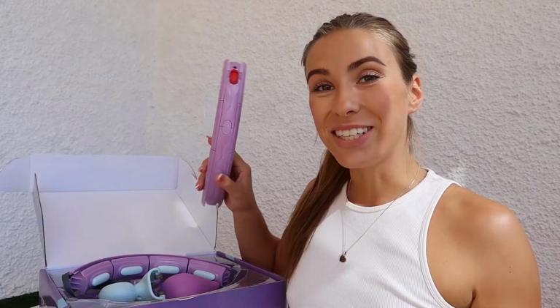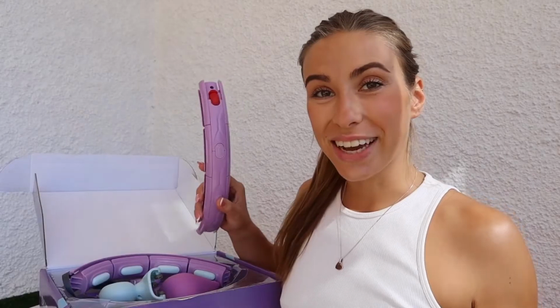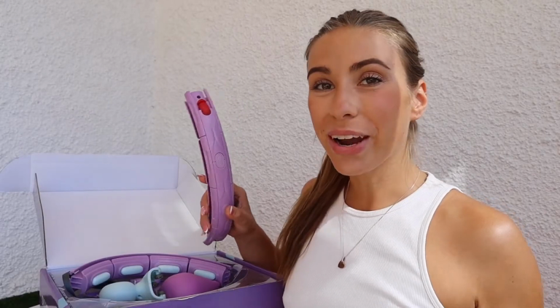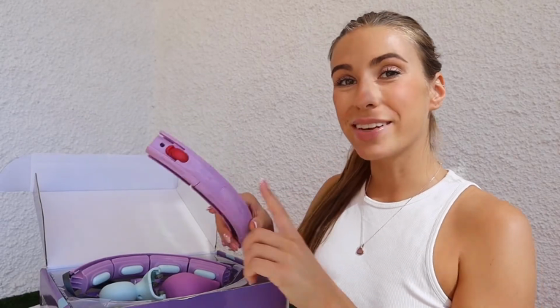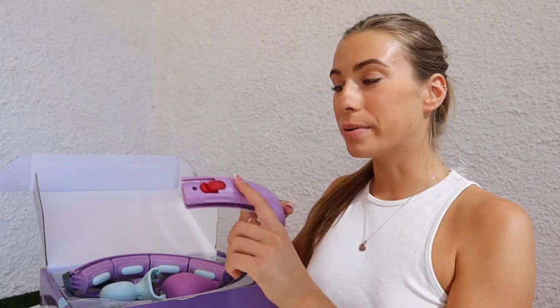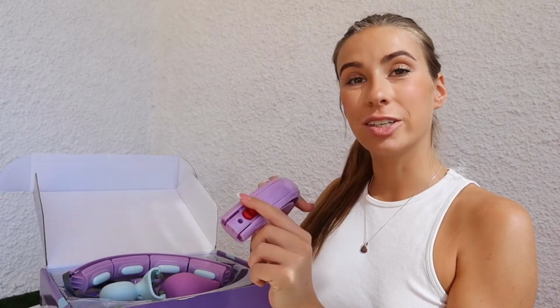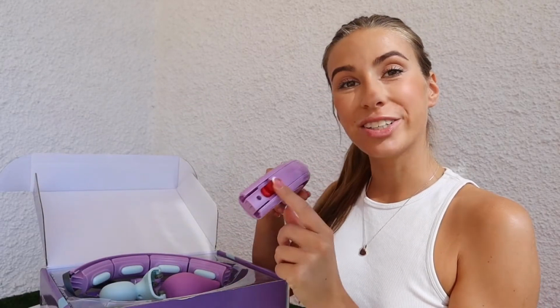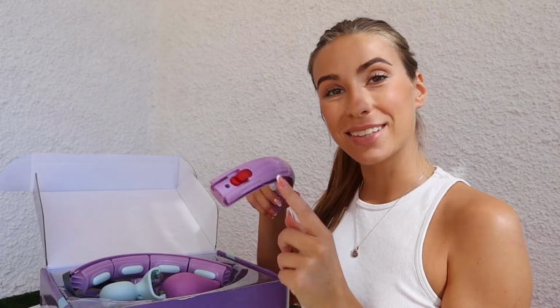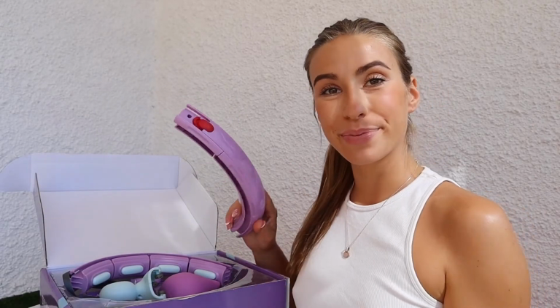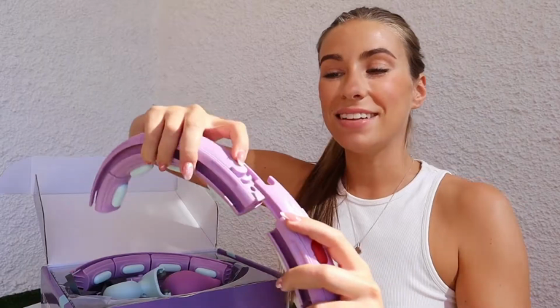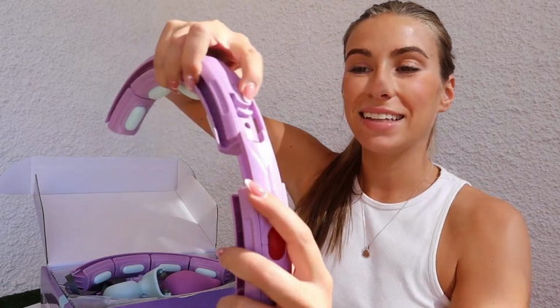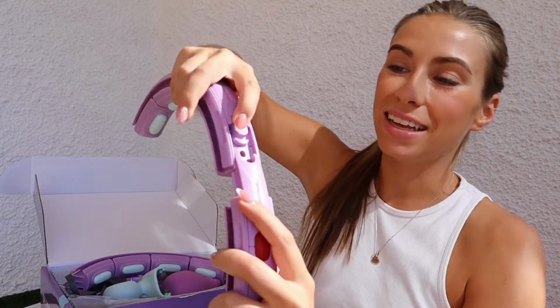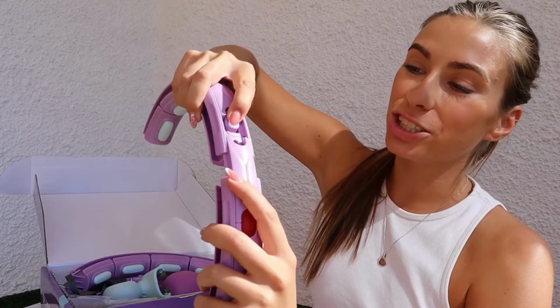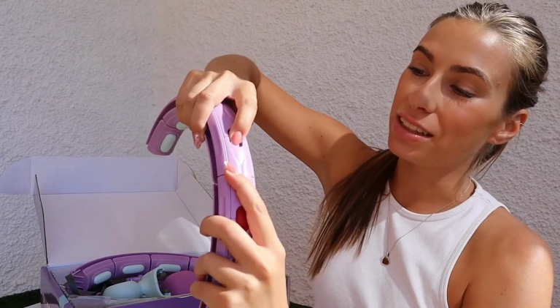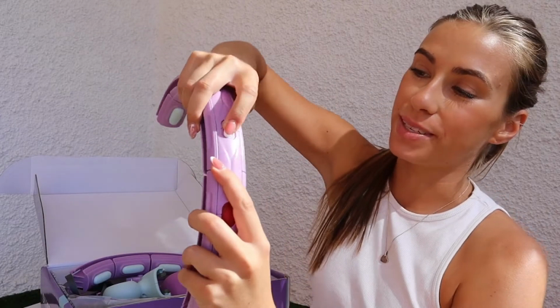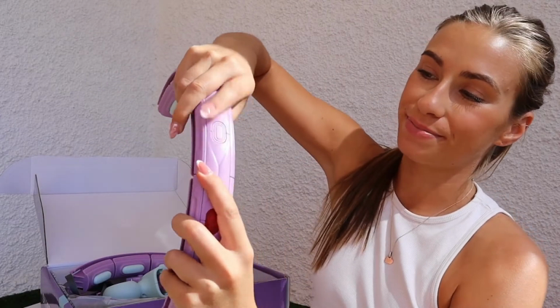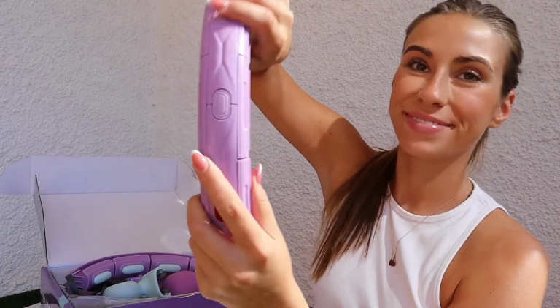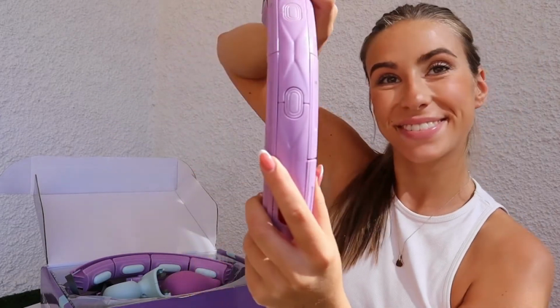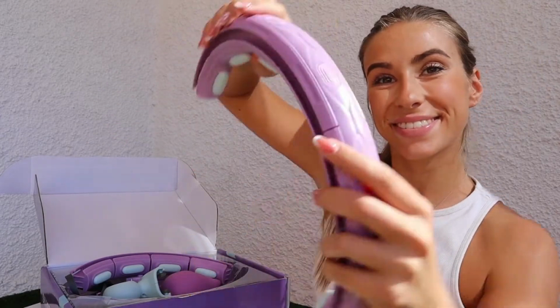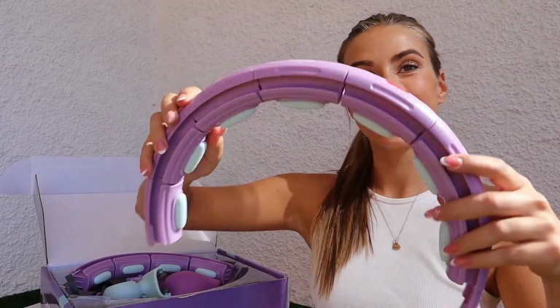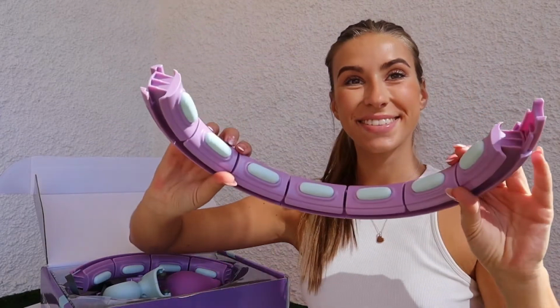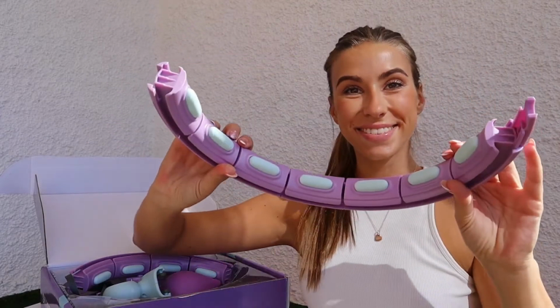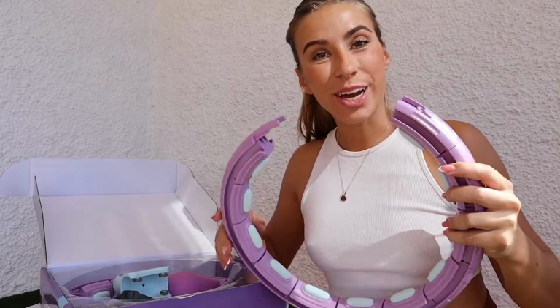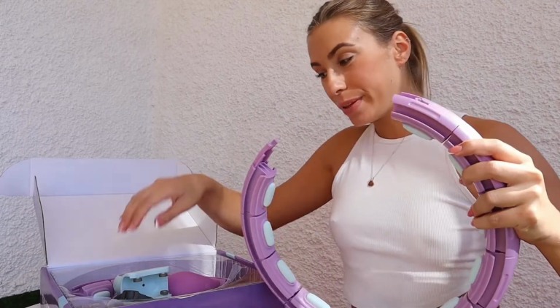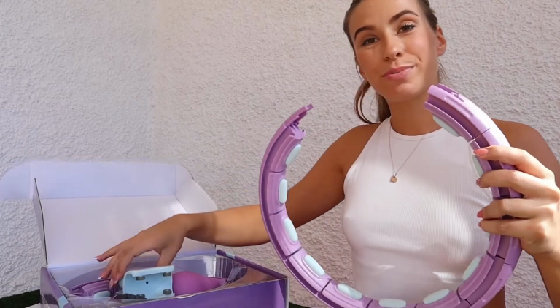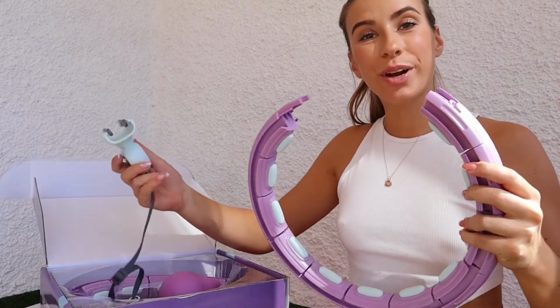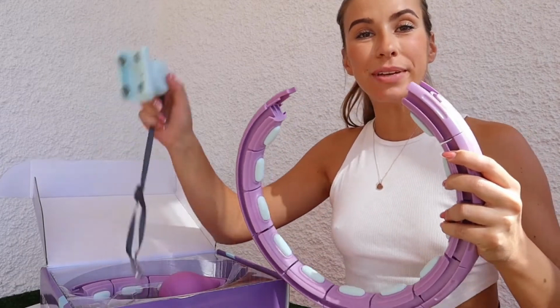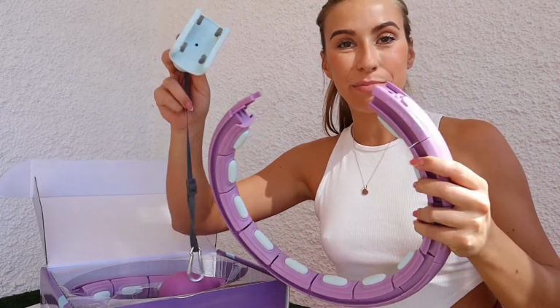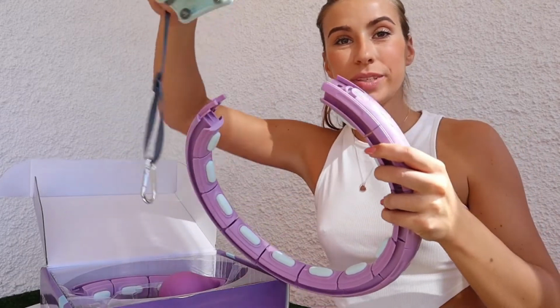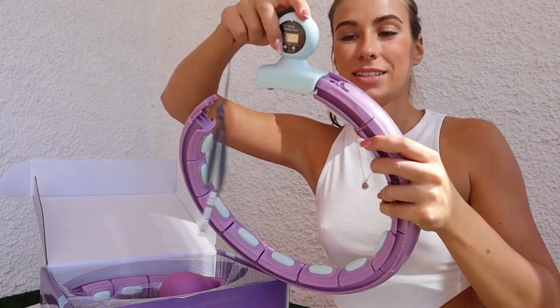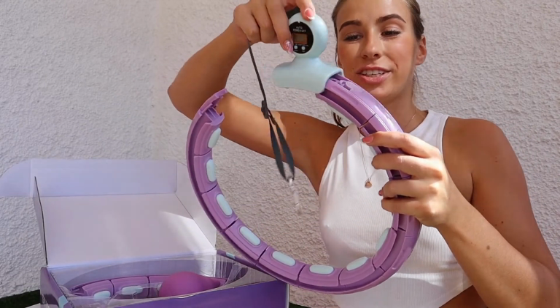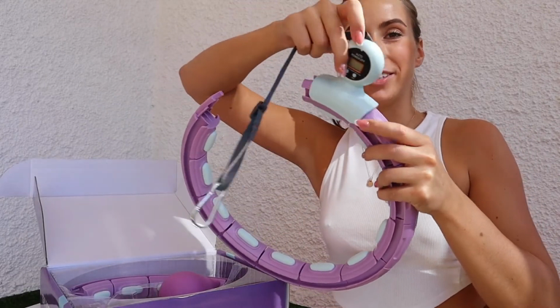To connect more links, simply put the connector at the top and then slide in the link just at the bottom. Once you have built your smart hula hoop, it's time to put in the digital counter.